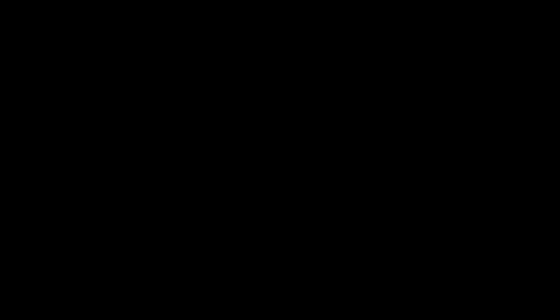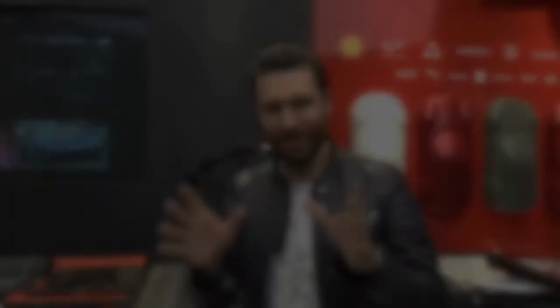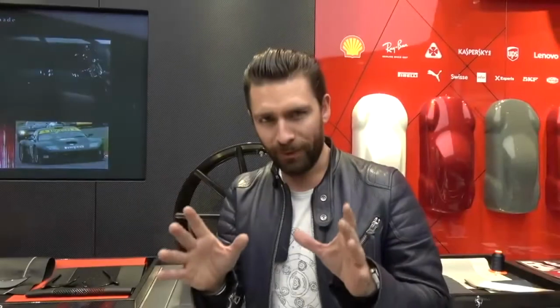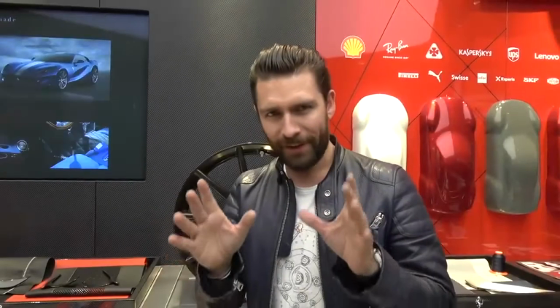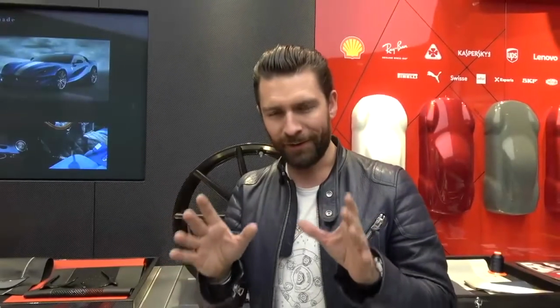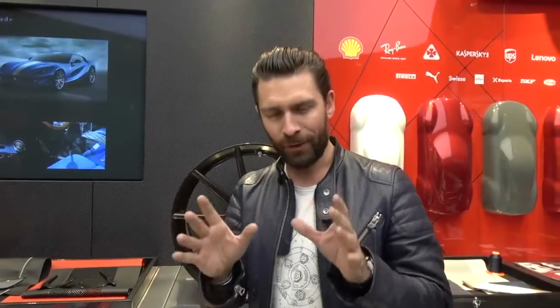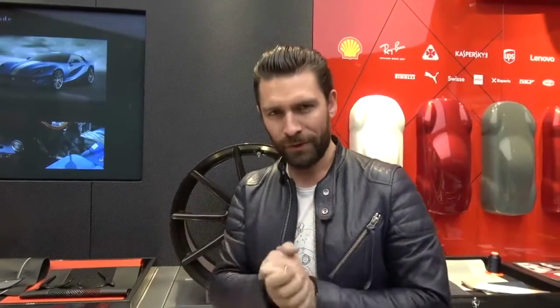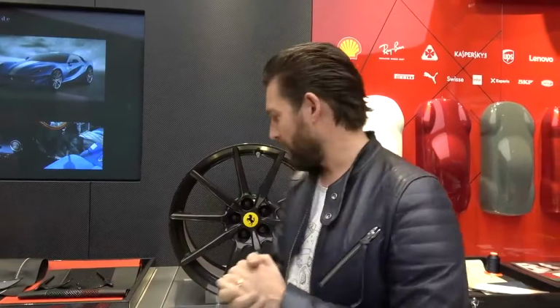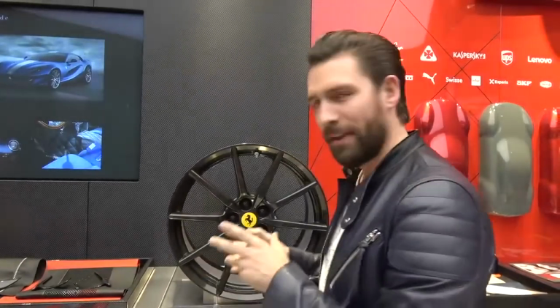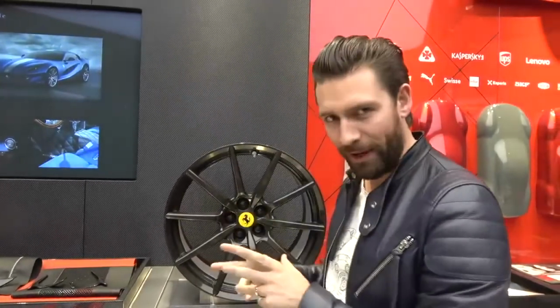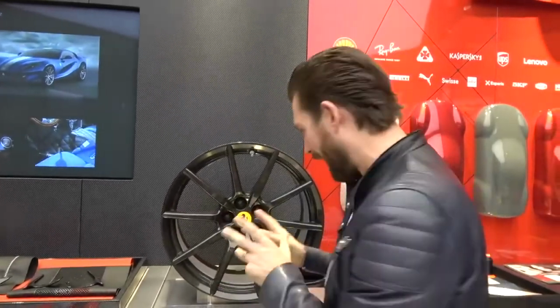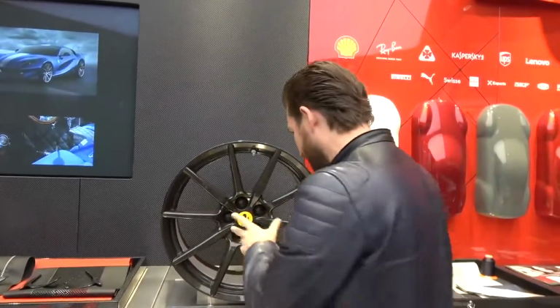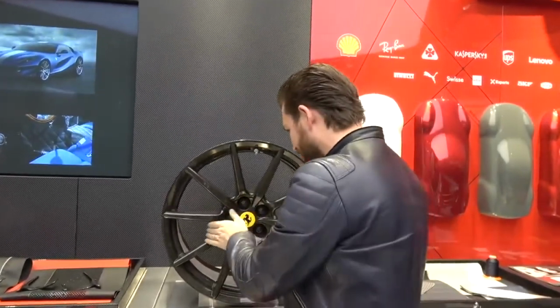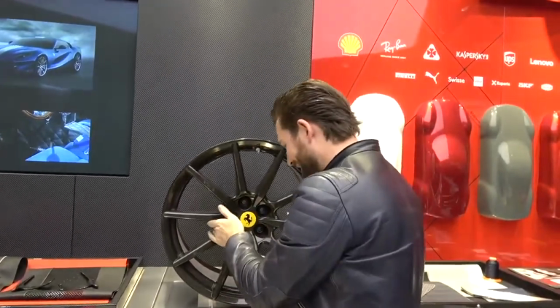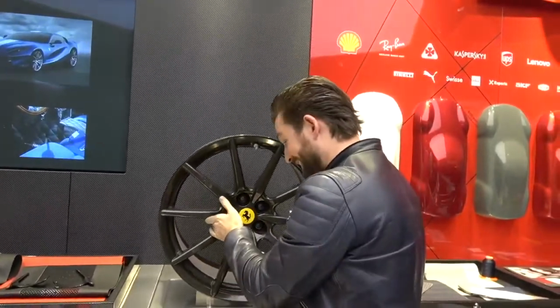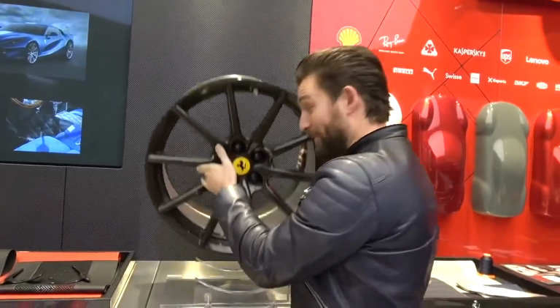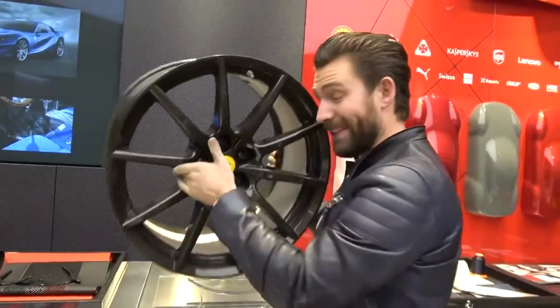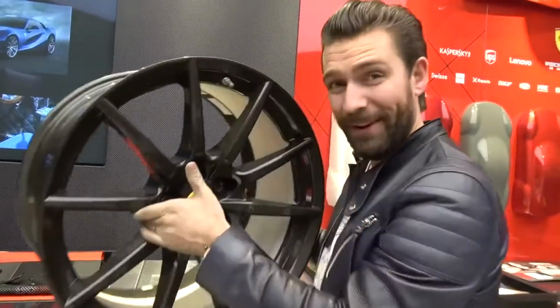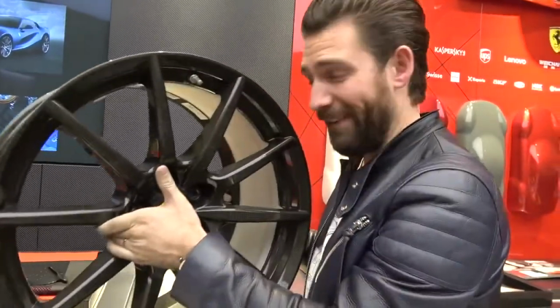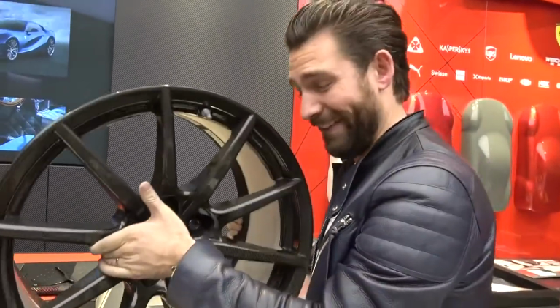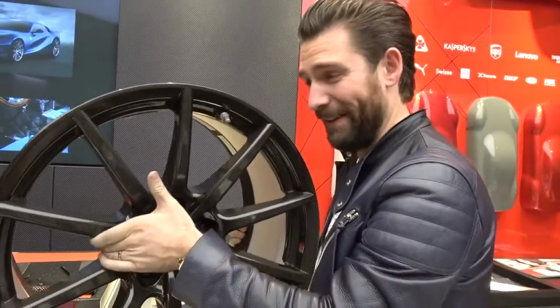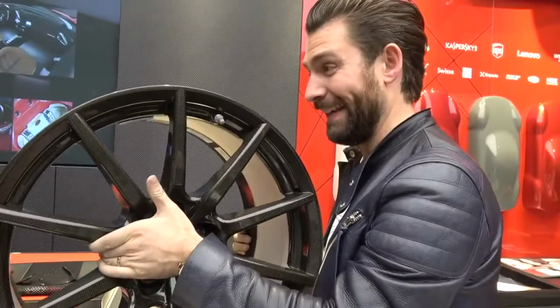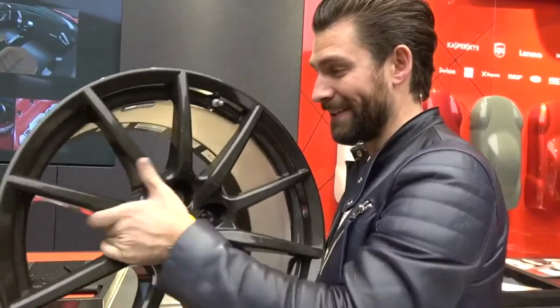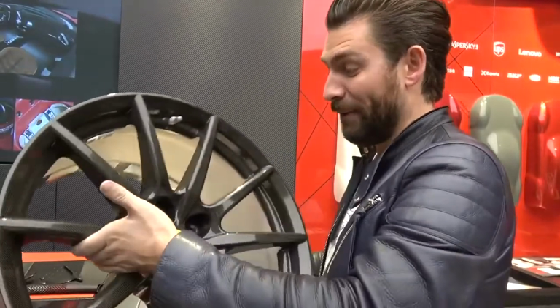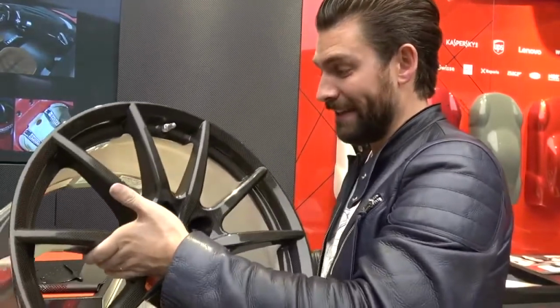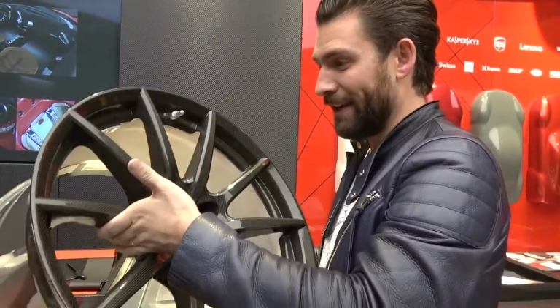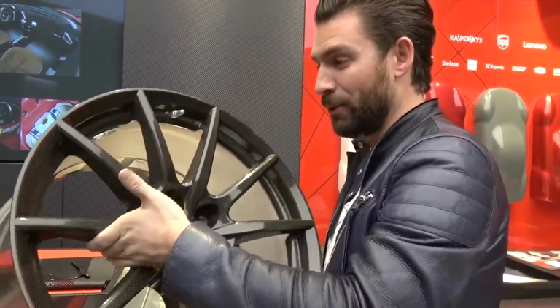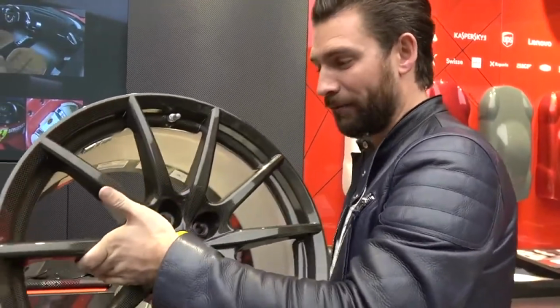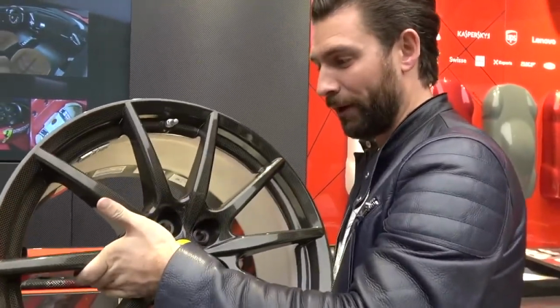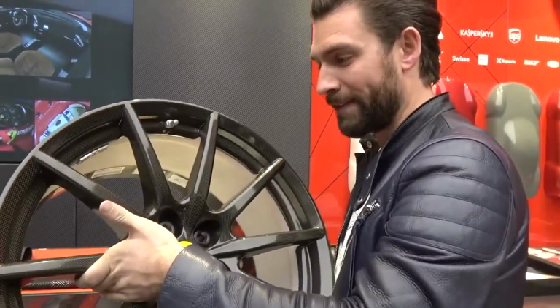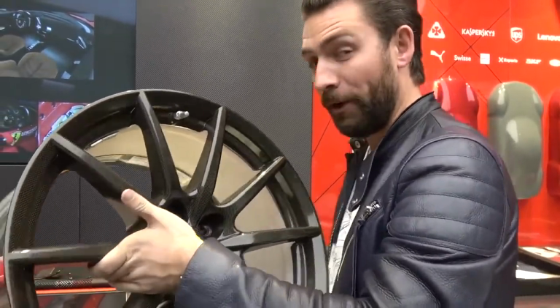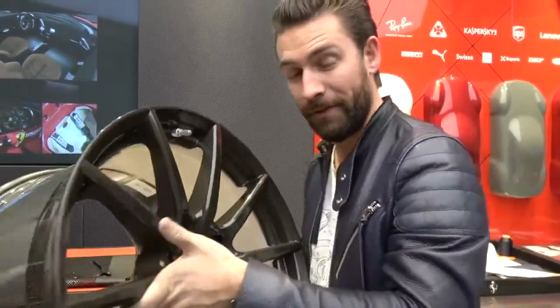I wouldn't normally start the launch of a new car video by the wheel, however I'm sure you can tell by the way that I have effortlessly picked this thing up. This new carbon fiber wheel is the embodiment of what this car is all about.